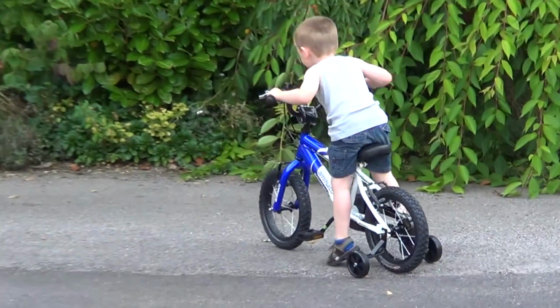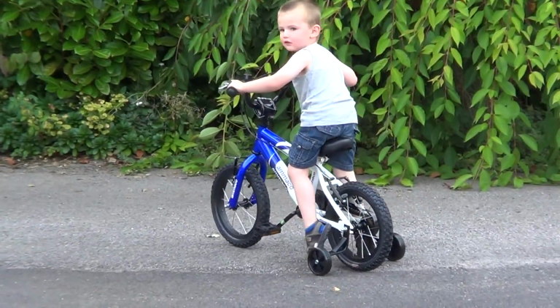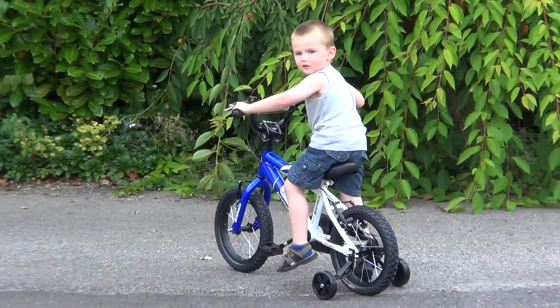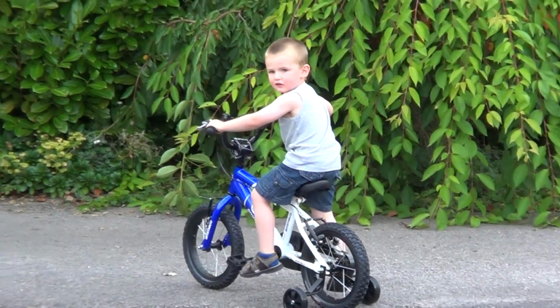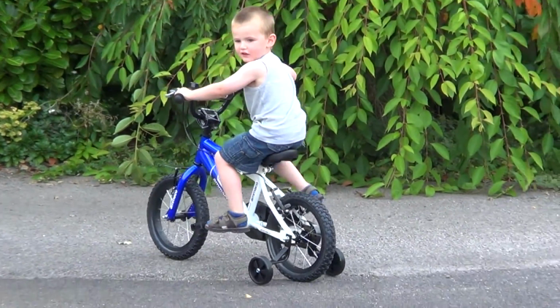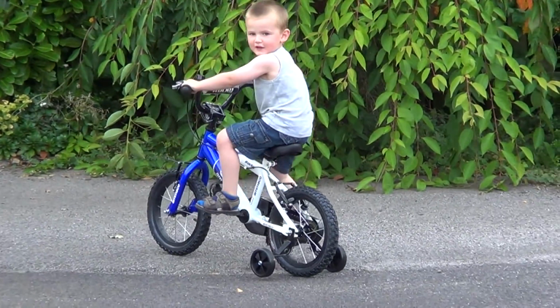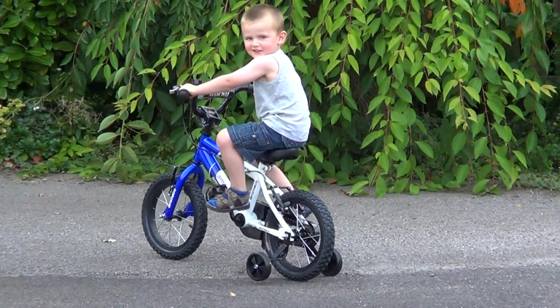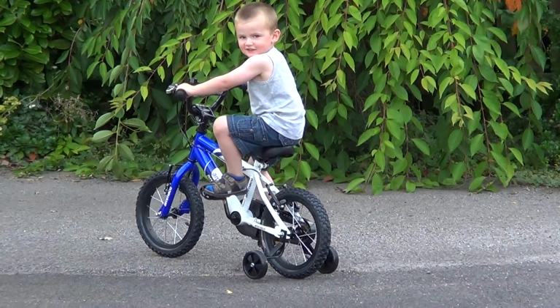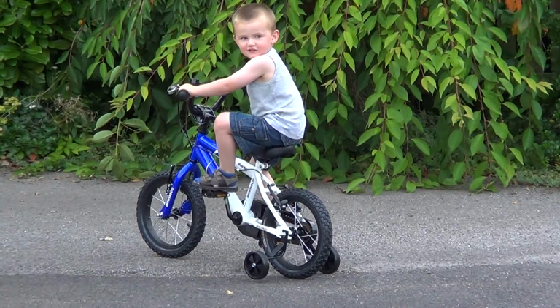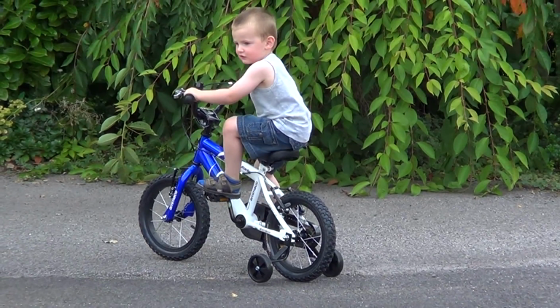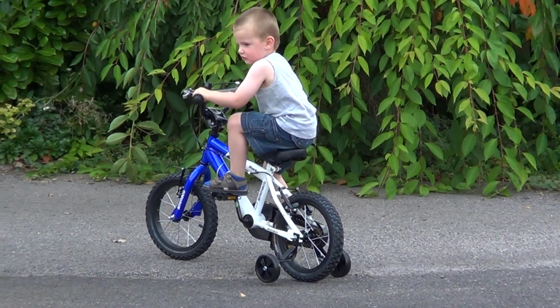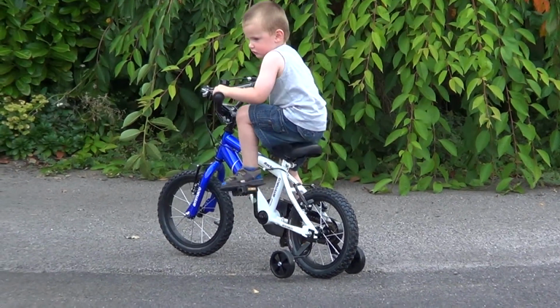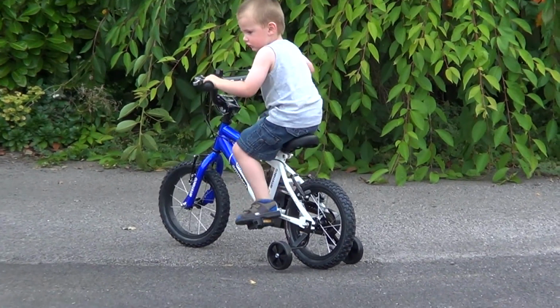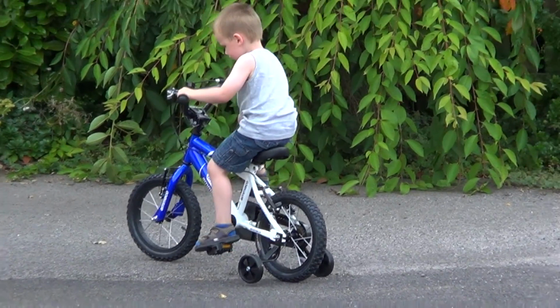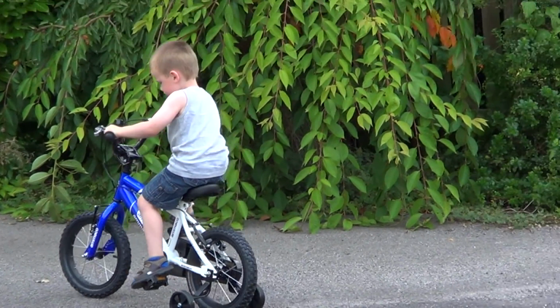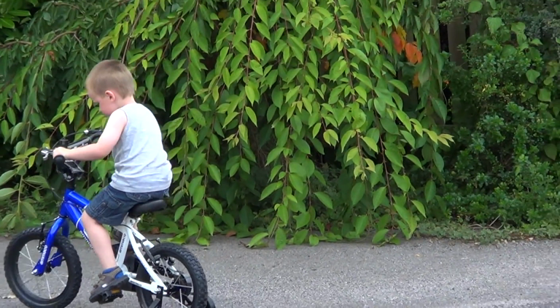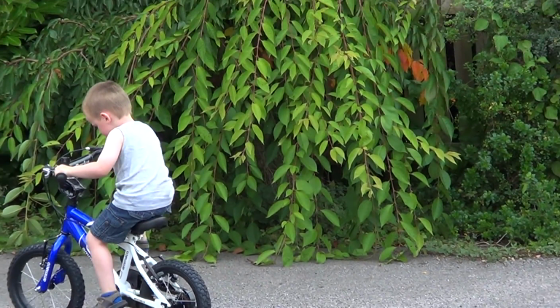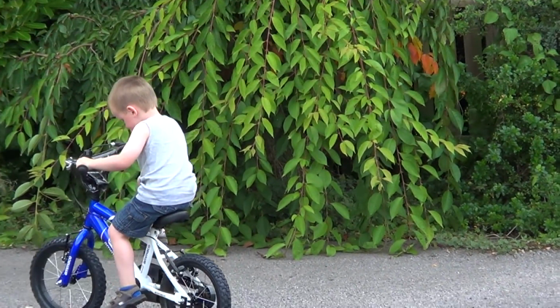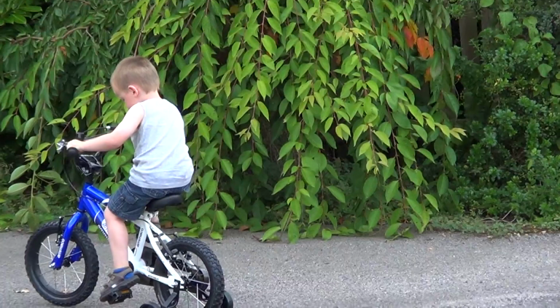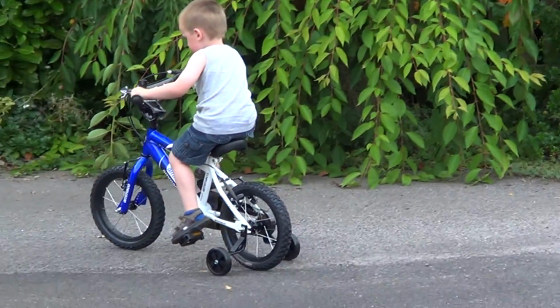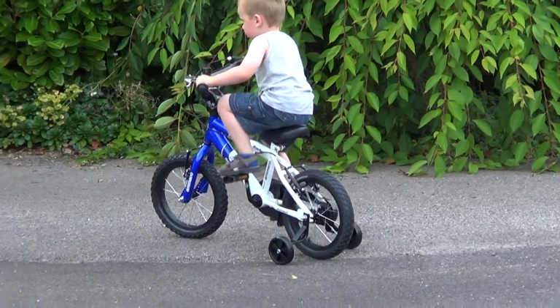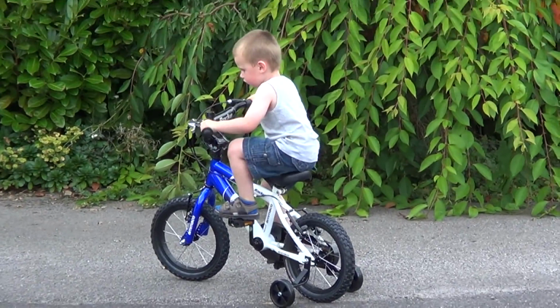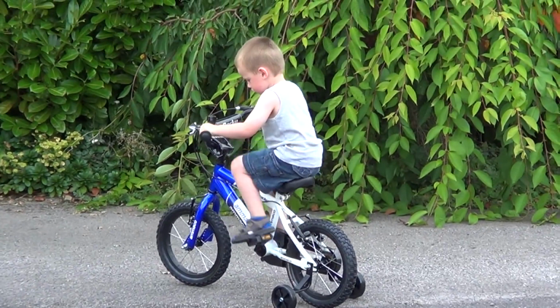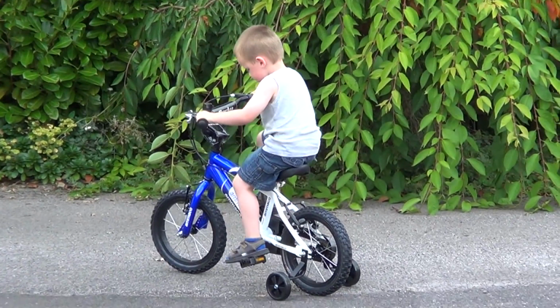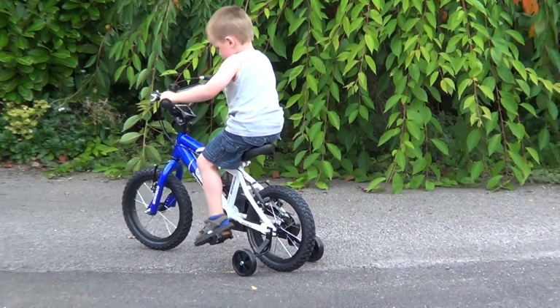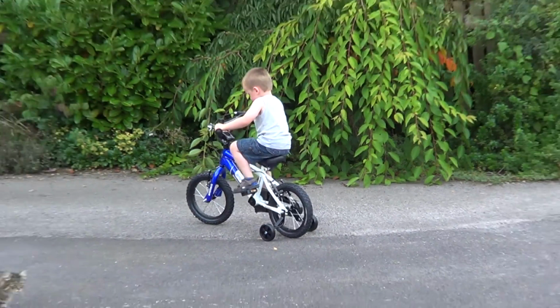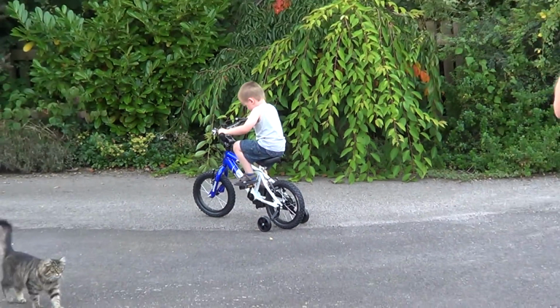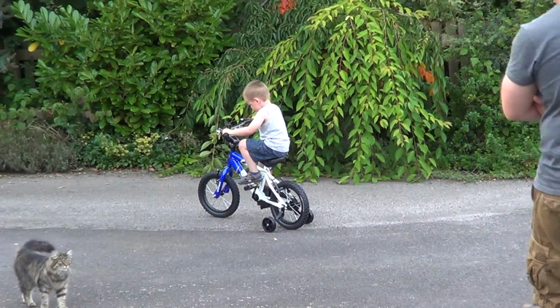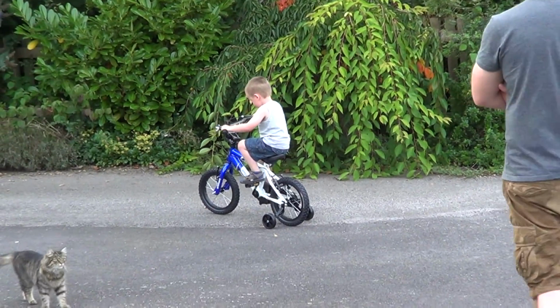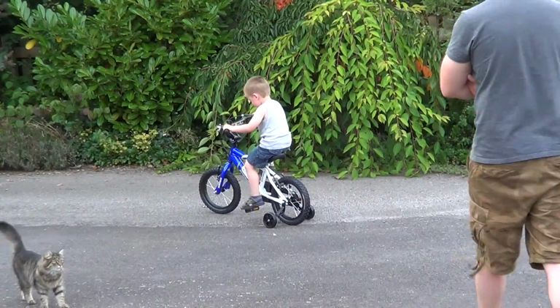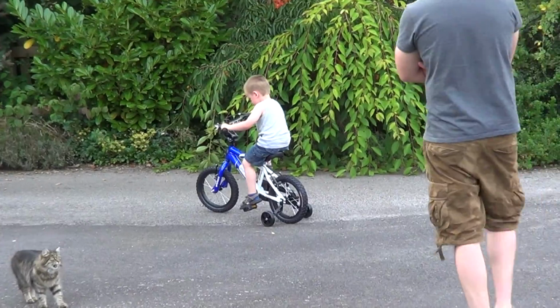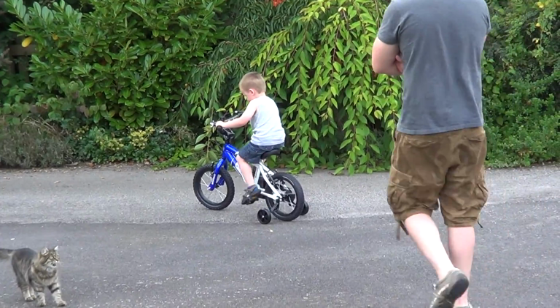You did it, yeah. Keep going. He's uphill, Daddy, I think. Oh, is he going? Oh, we're all spinning there. Wow, are we? We're all spinning.